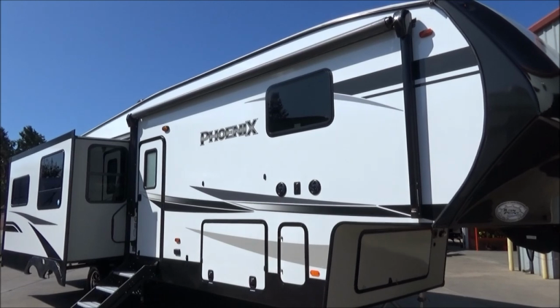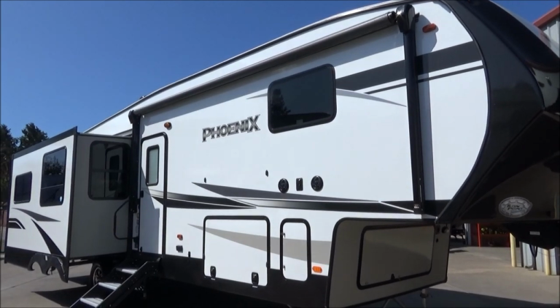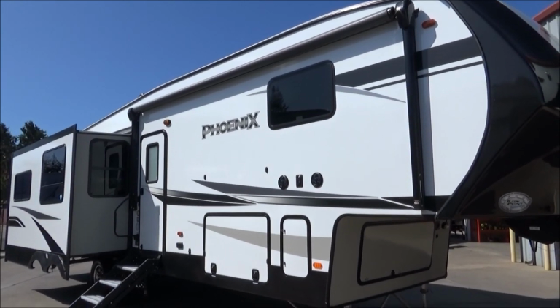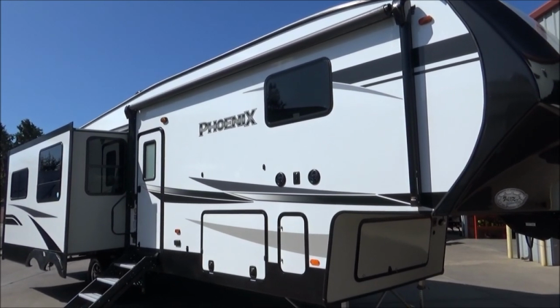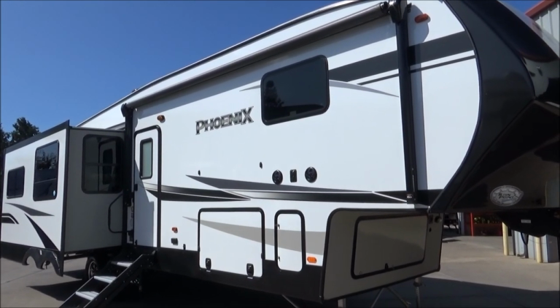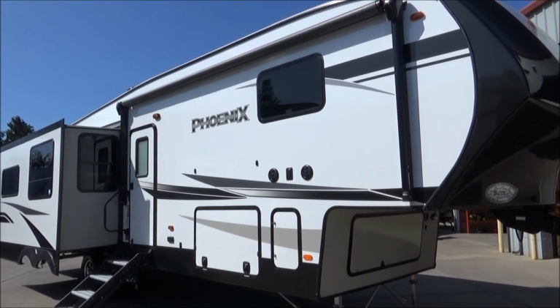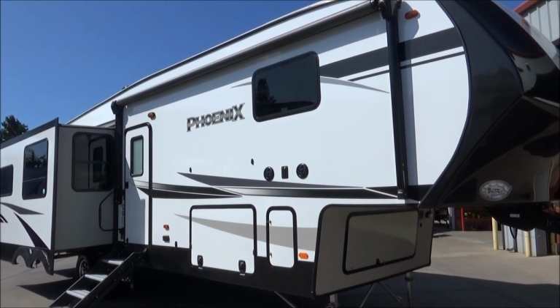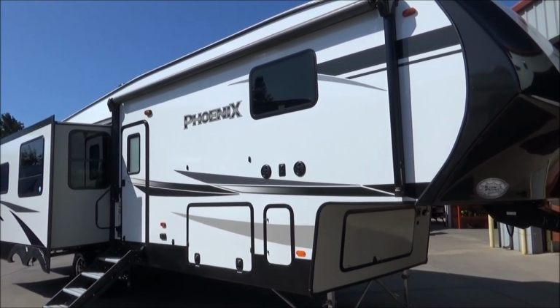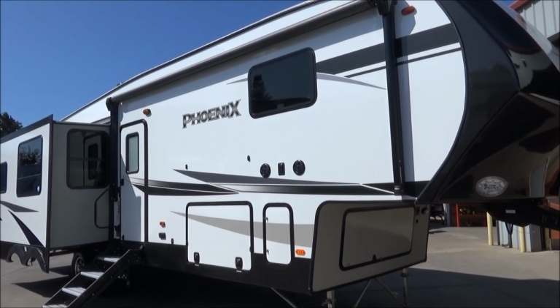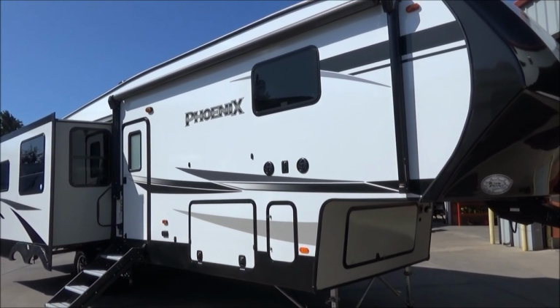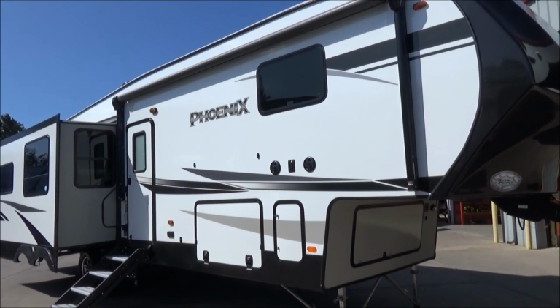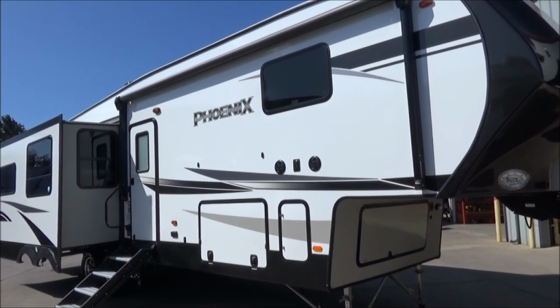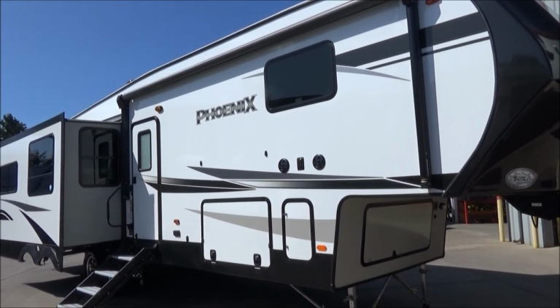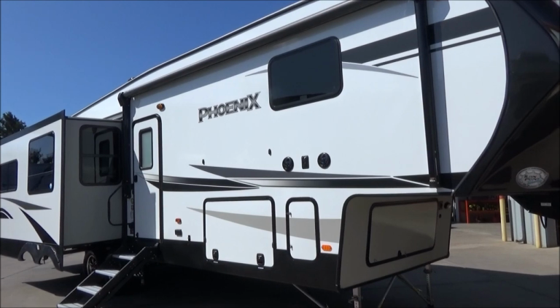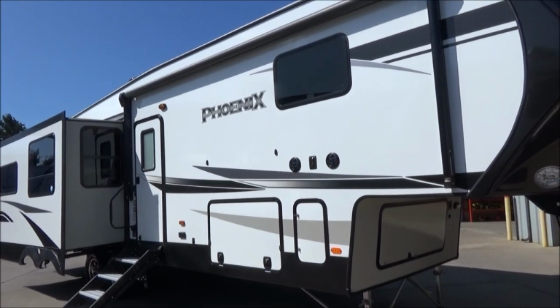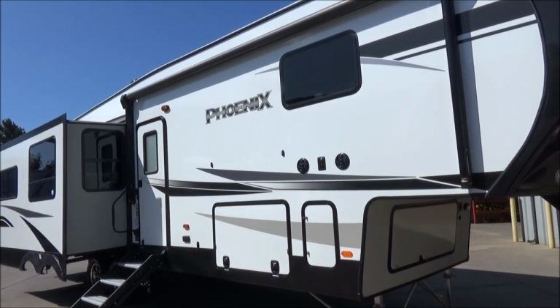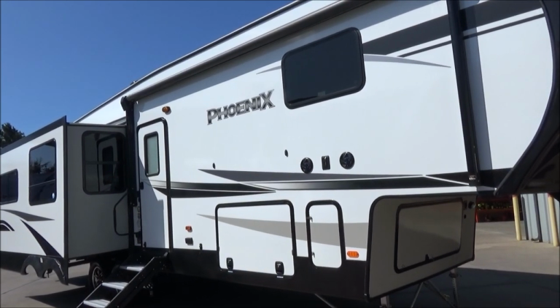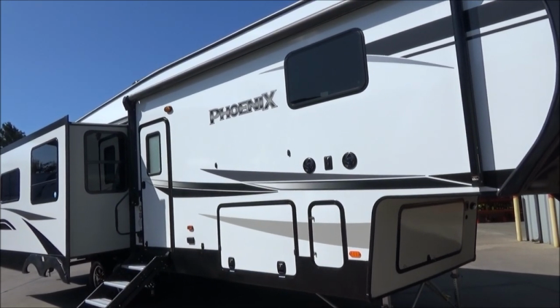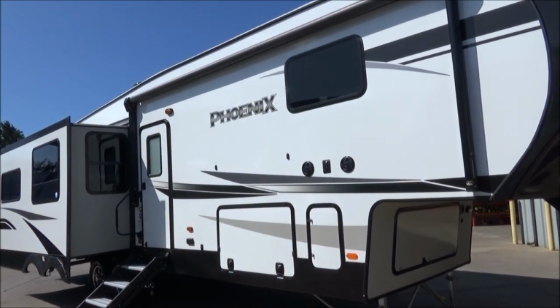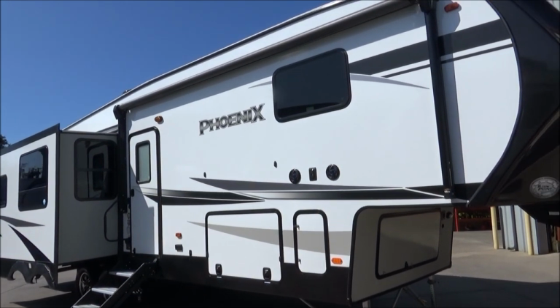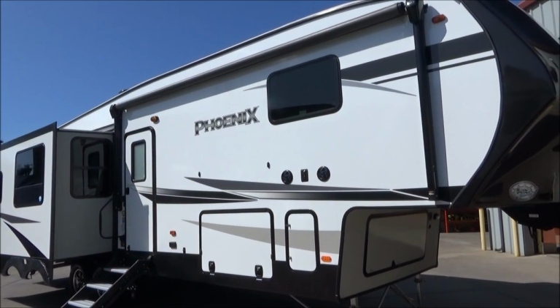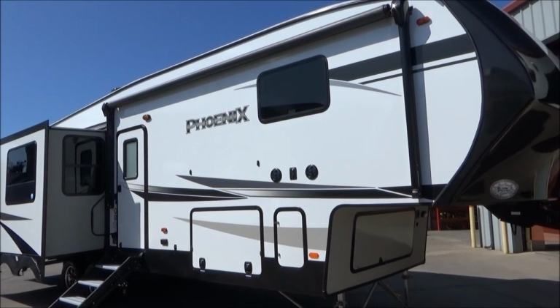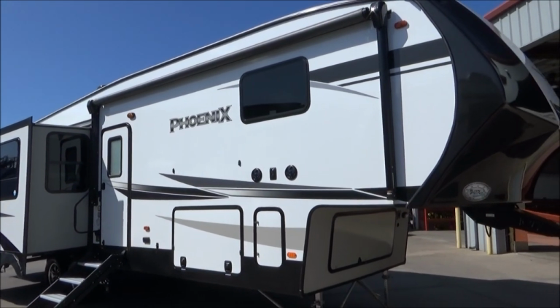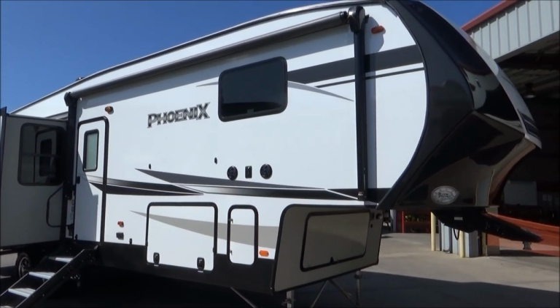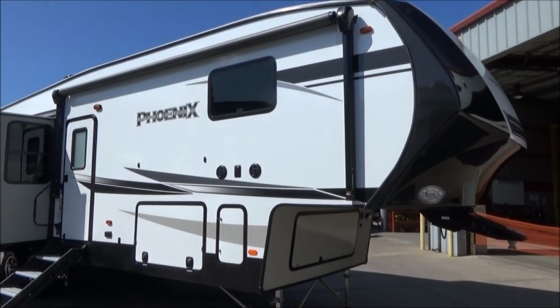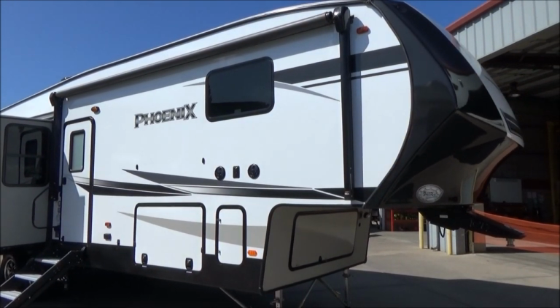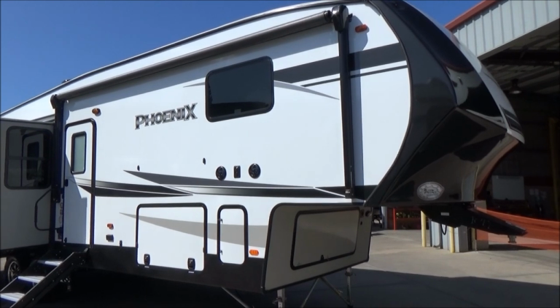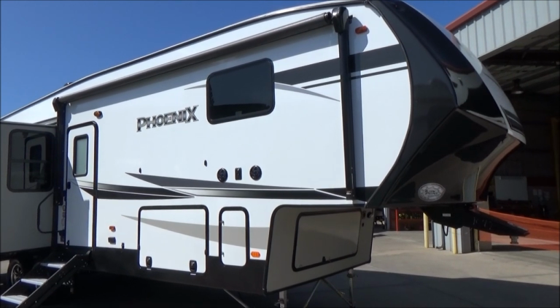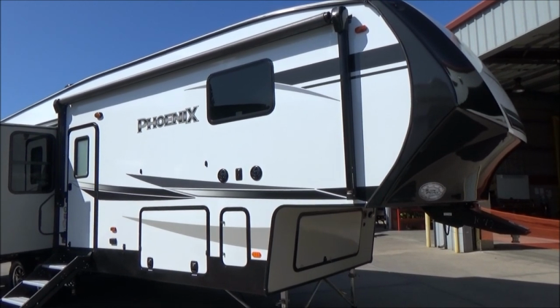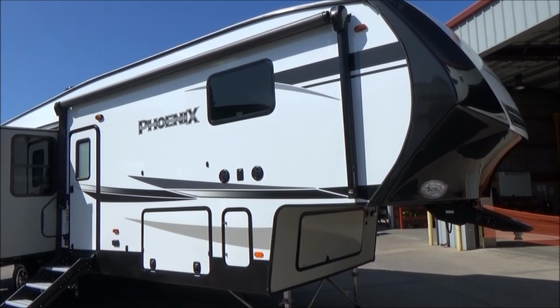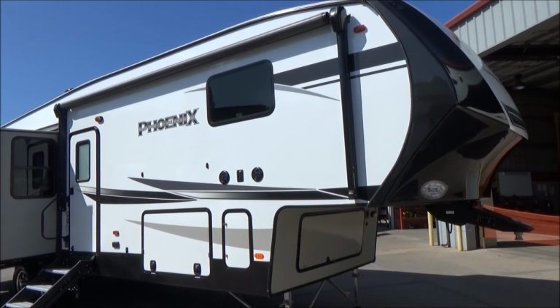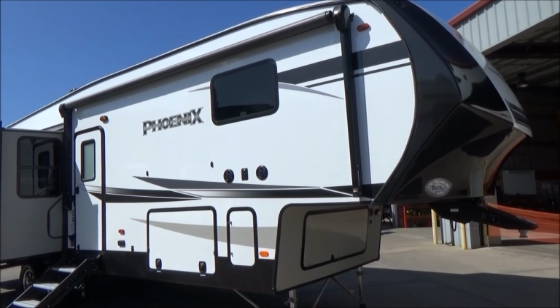Hello everybody, Tony with Referral Auto Group. Today I'm going to take you through our Shasta Phoenix 336 RLS. I'm going to cover all the specs and features that I can remember by memory, but rest assured, come on out, because I'm going to forget to mention something.